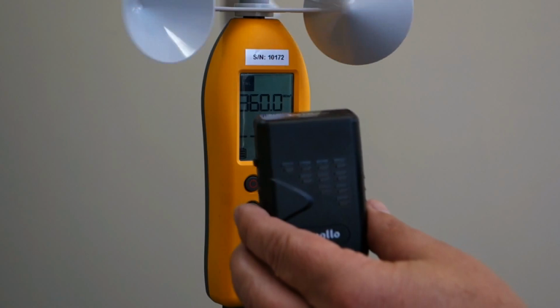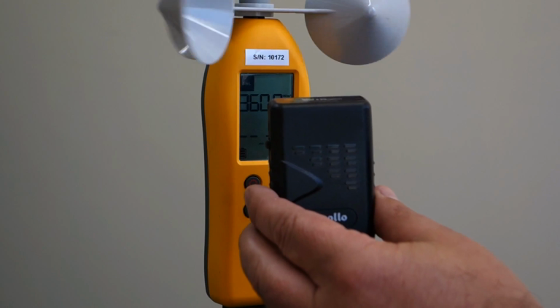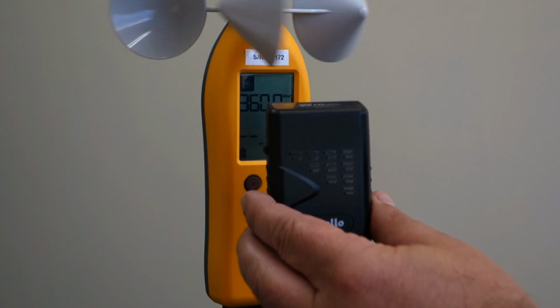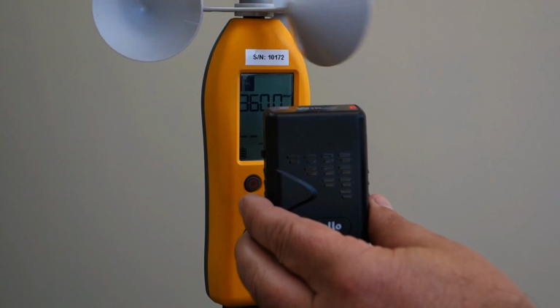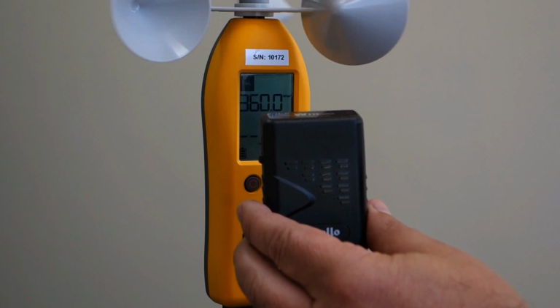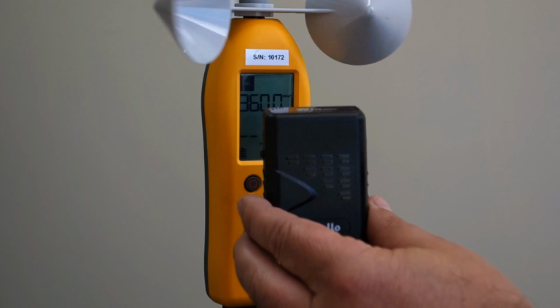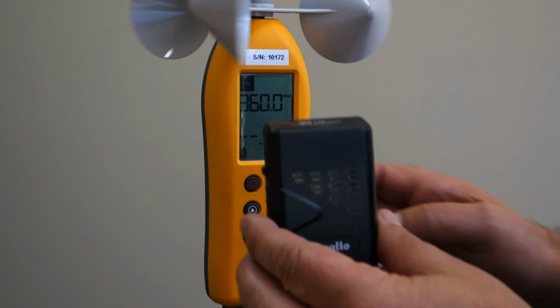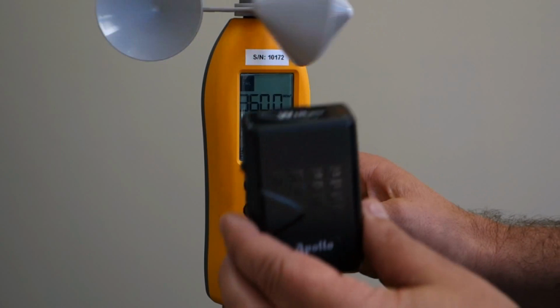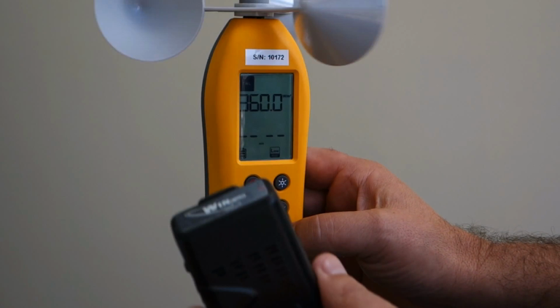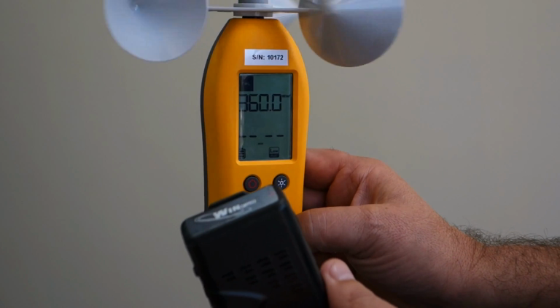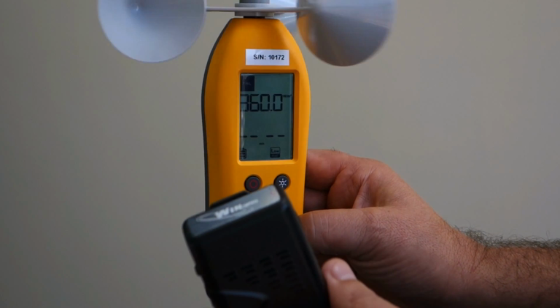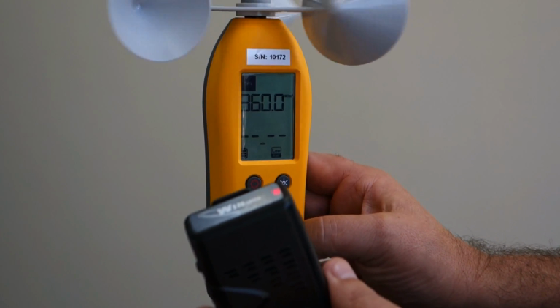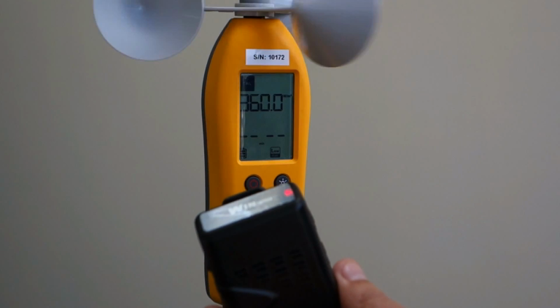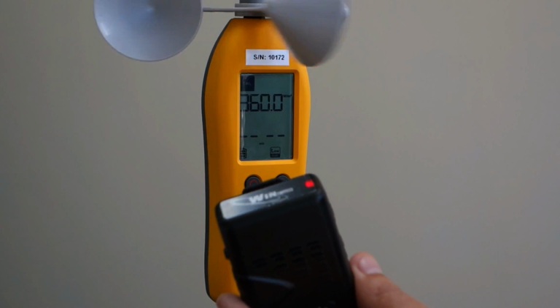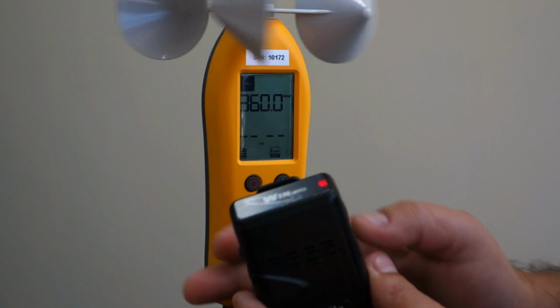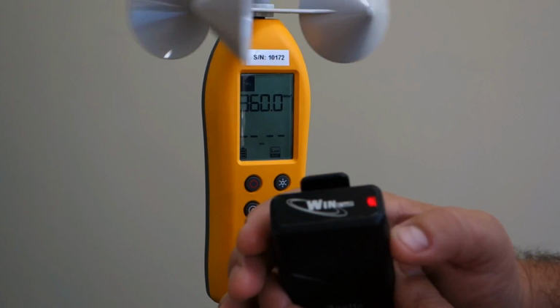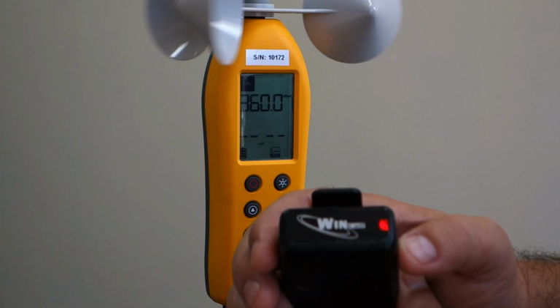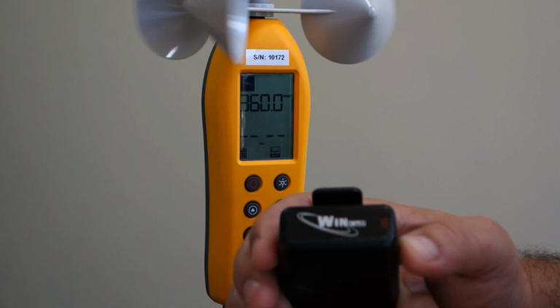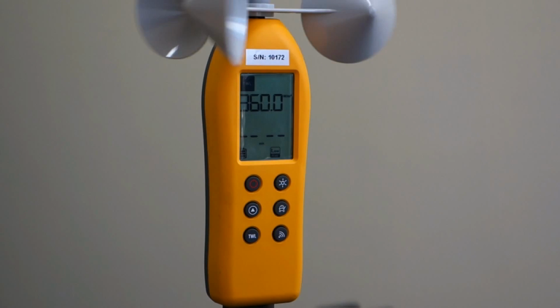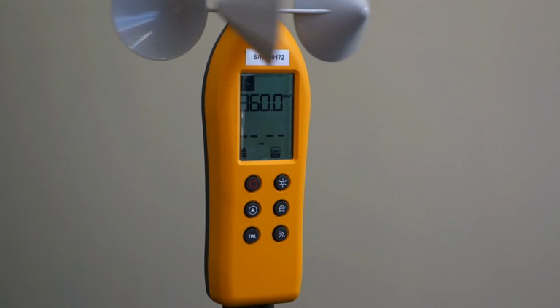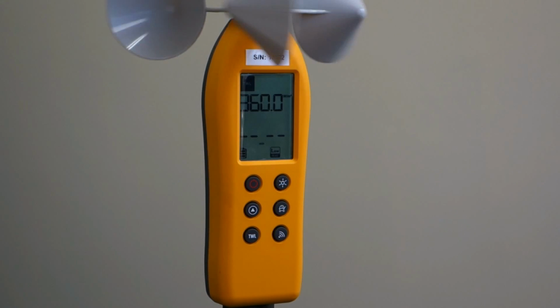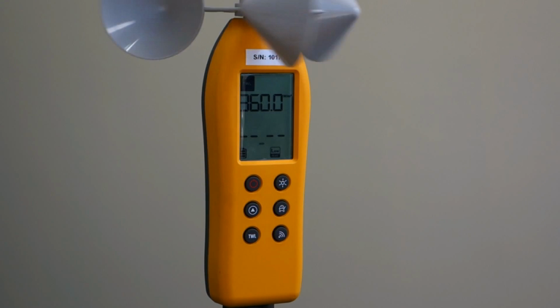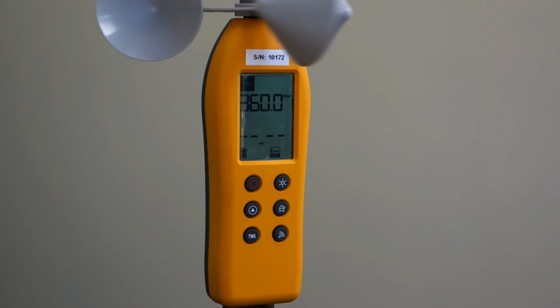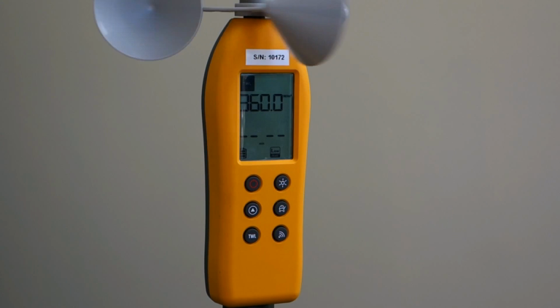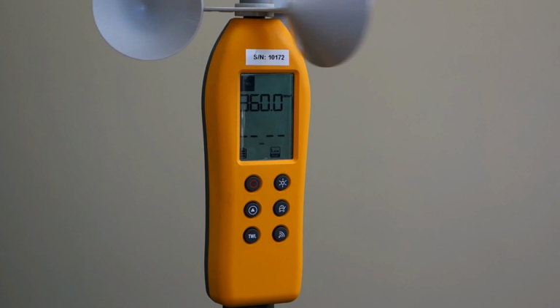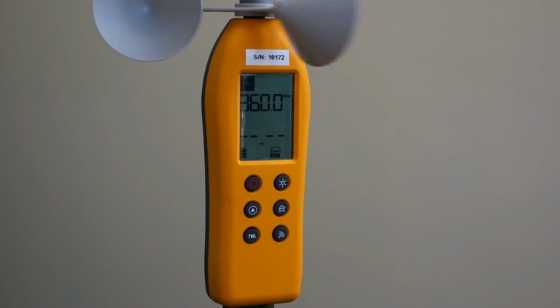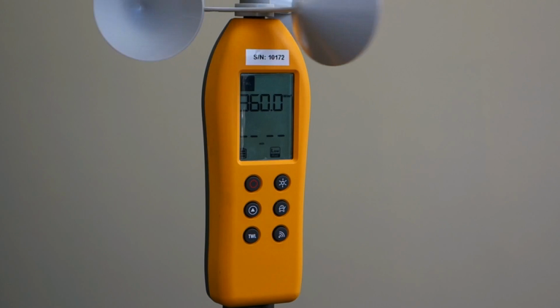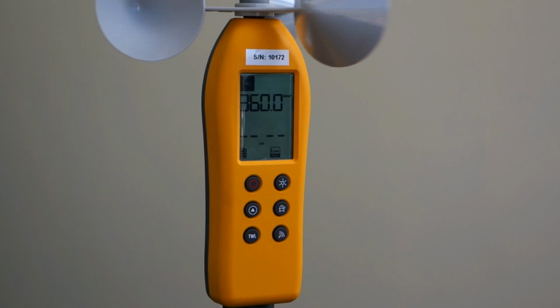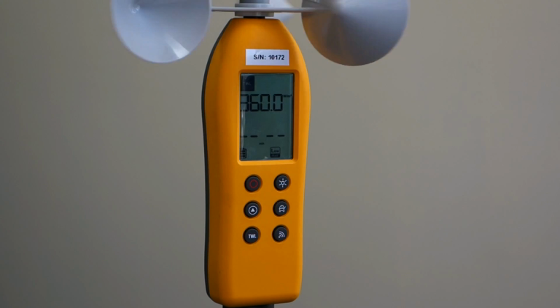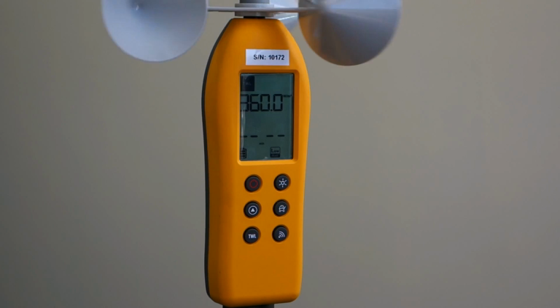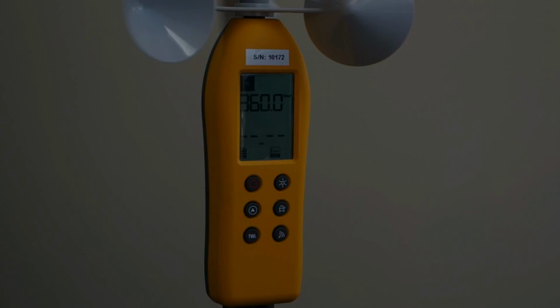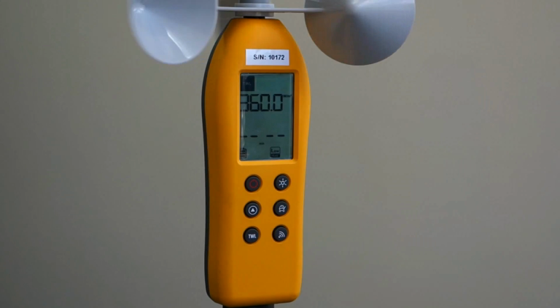The unit is supplied with a remote pager. You can trigger this by pressing the pager button. This will also be triggered by reaching the red zone or the expiration of the countdown timer. The pager will beep and vibrate.